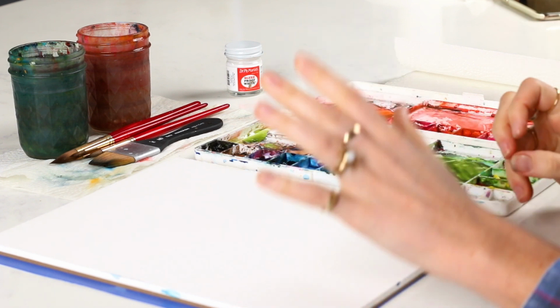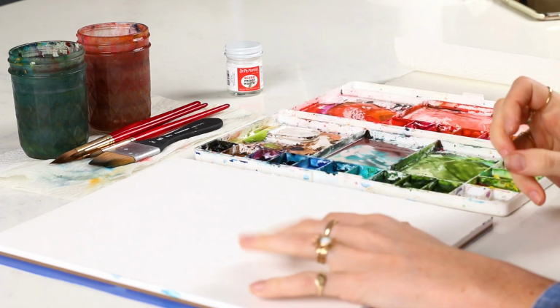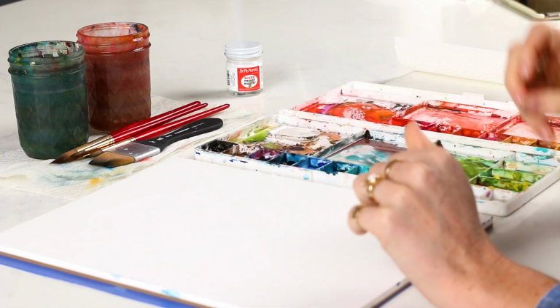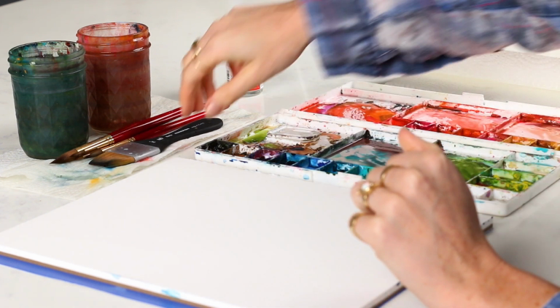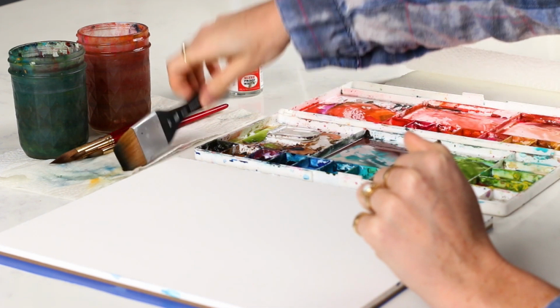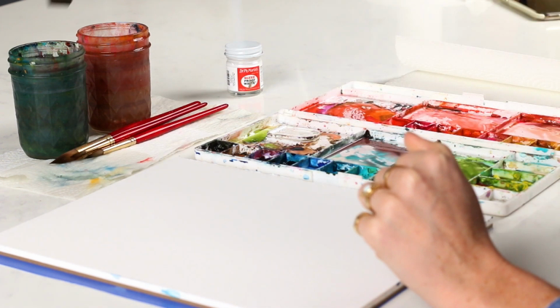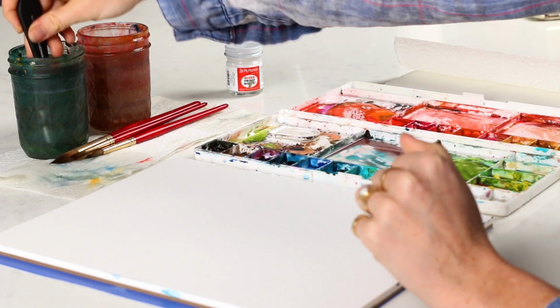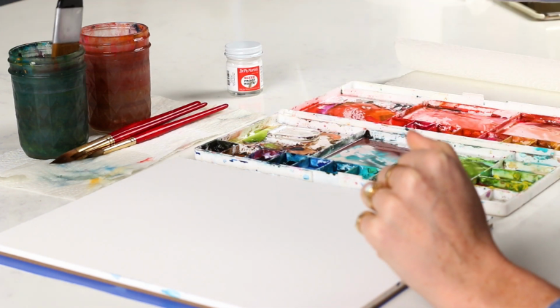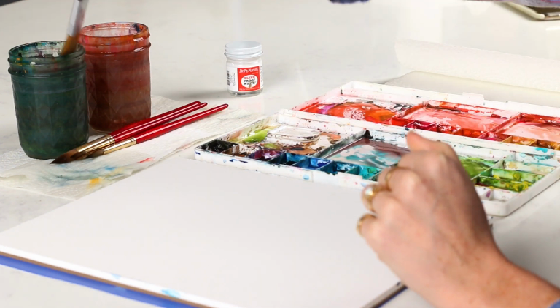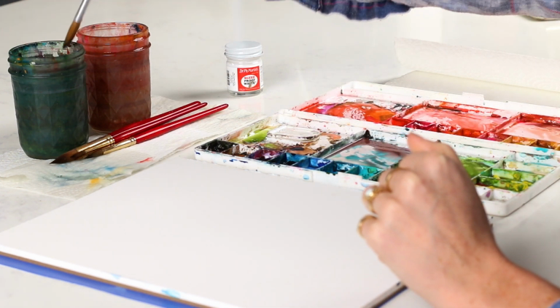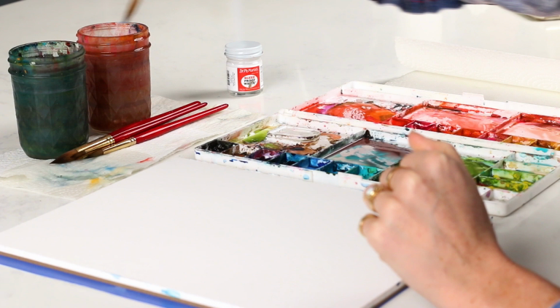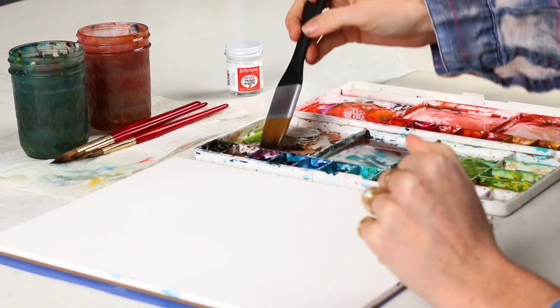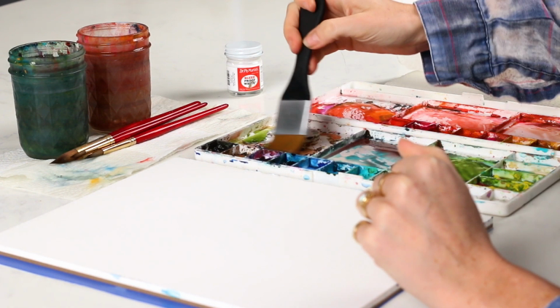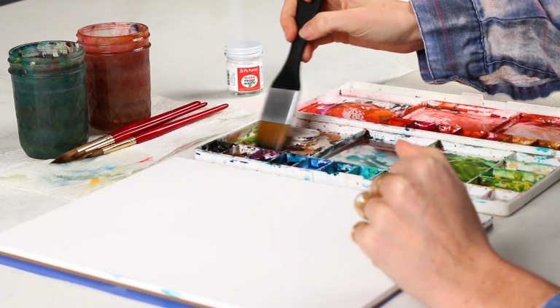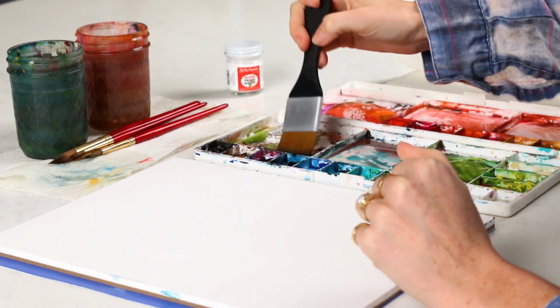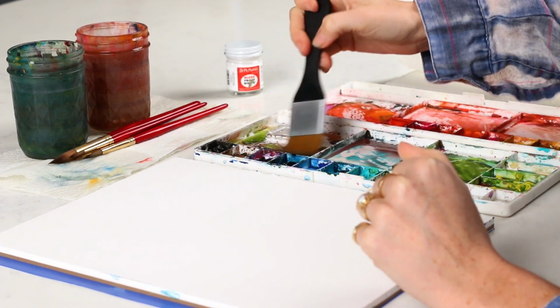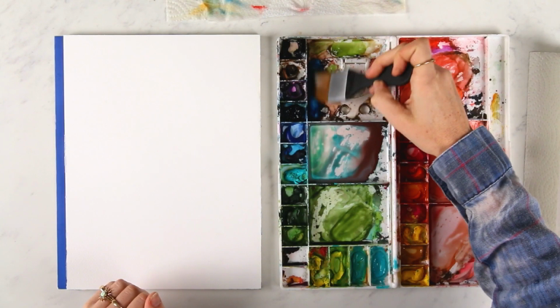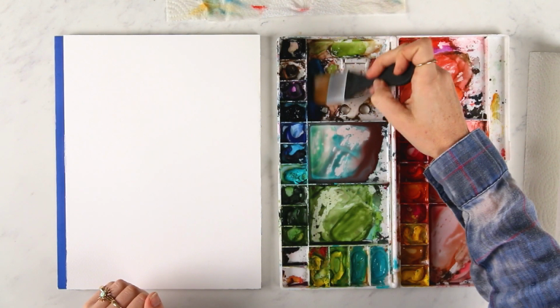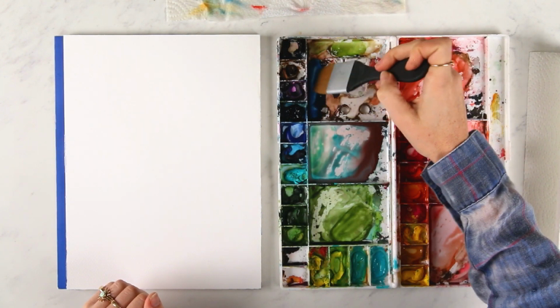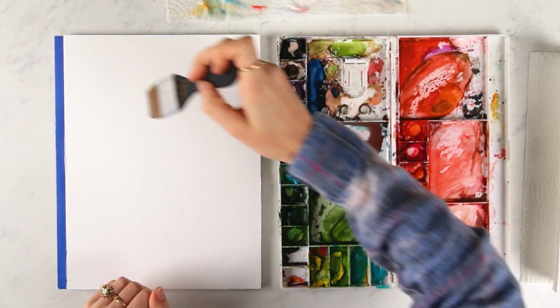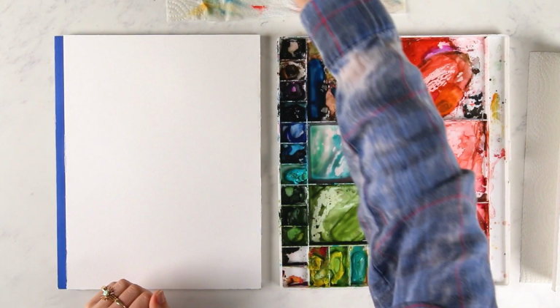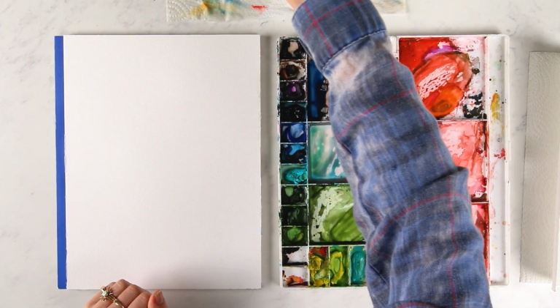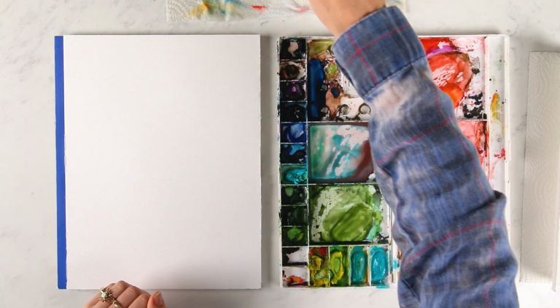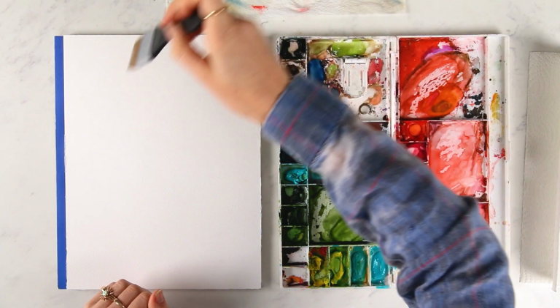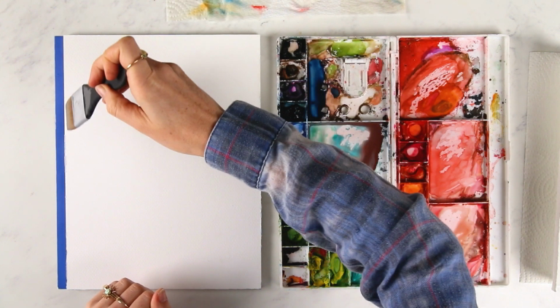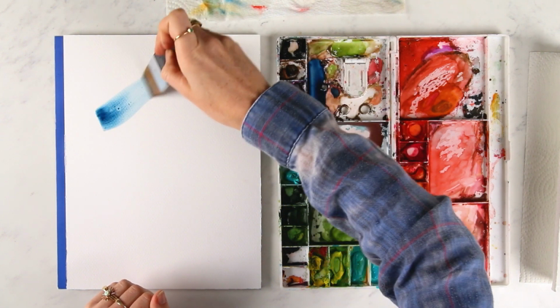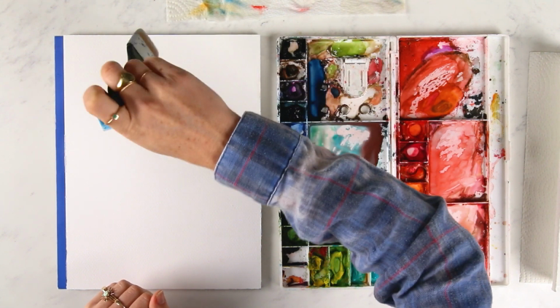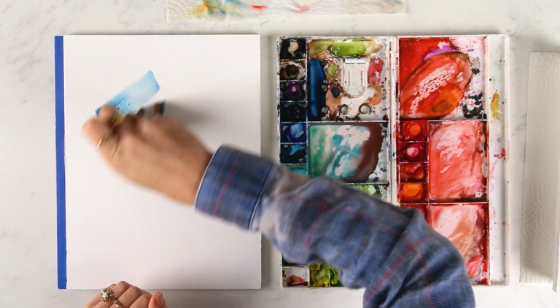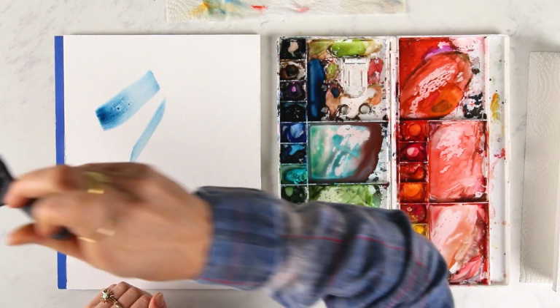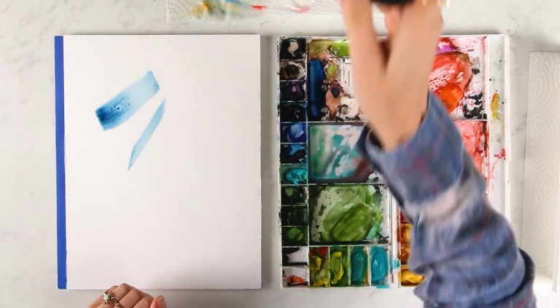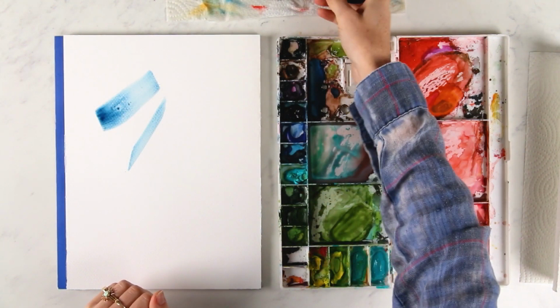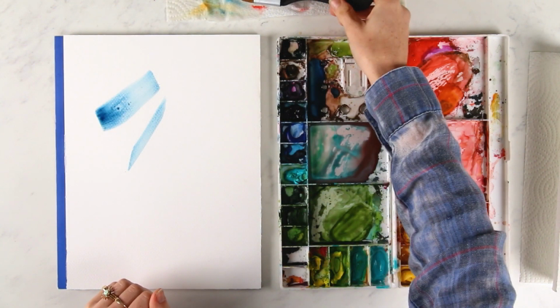So let's just kind of make a mark on the paper and I'm going to show you what I'm talking about. So let's say we're painting and — oops — we didn't mean to do that.